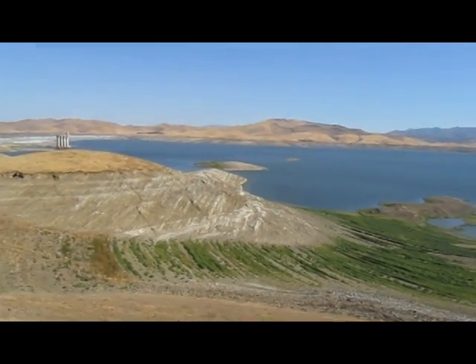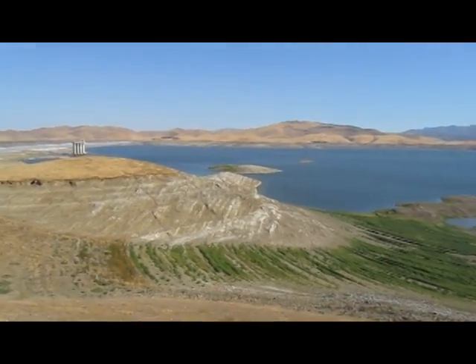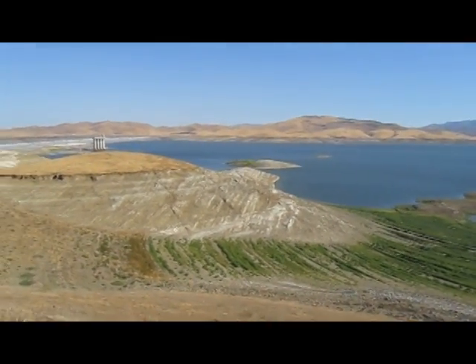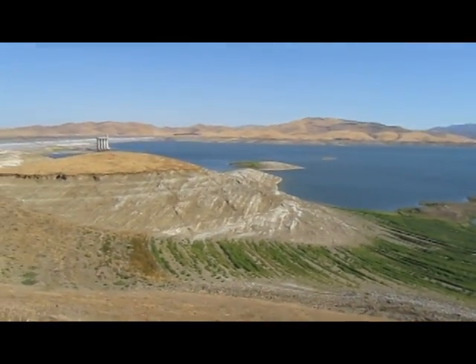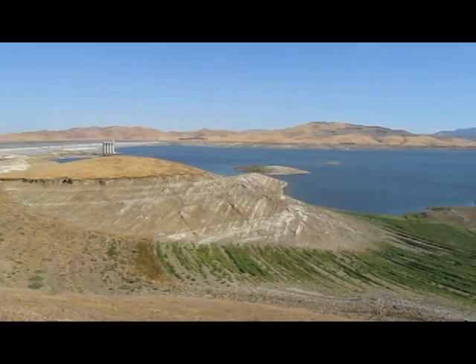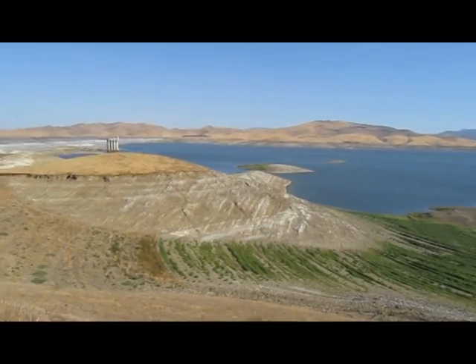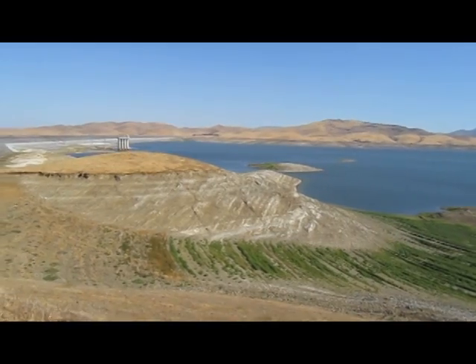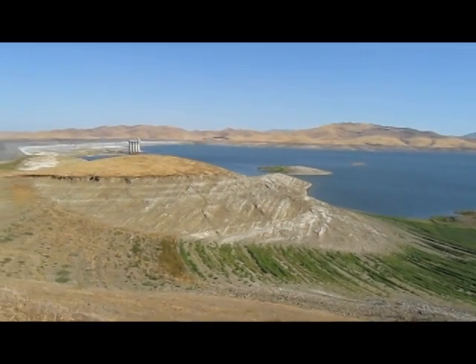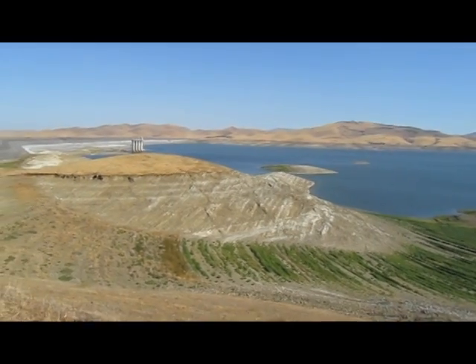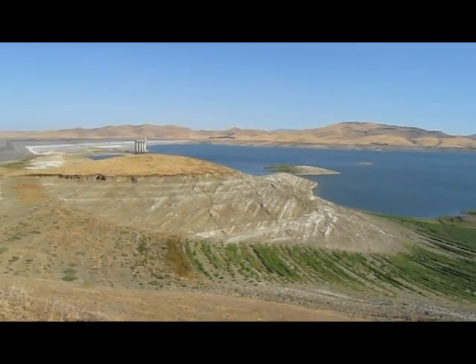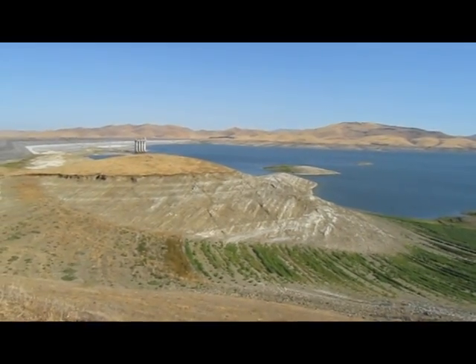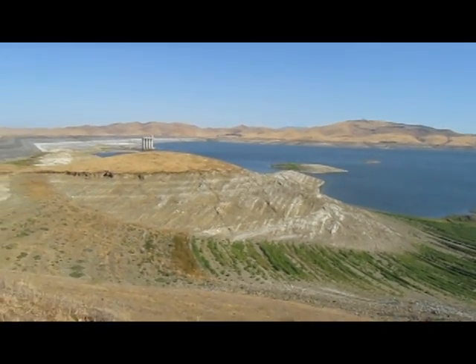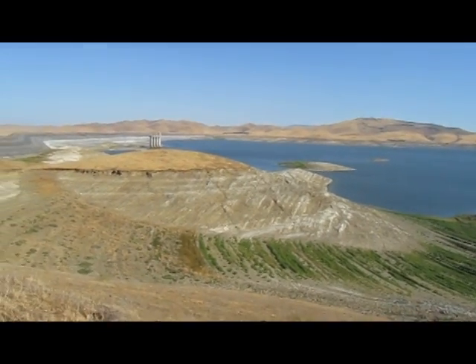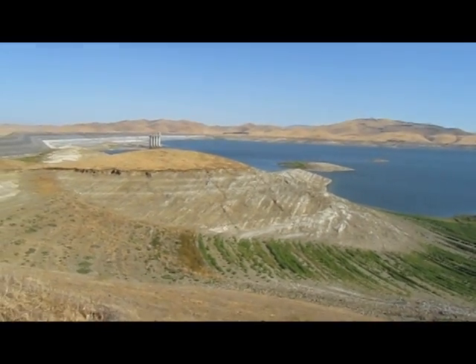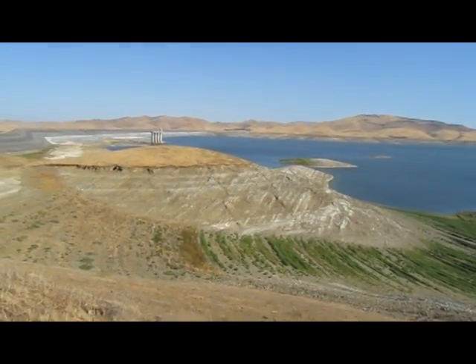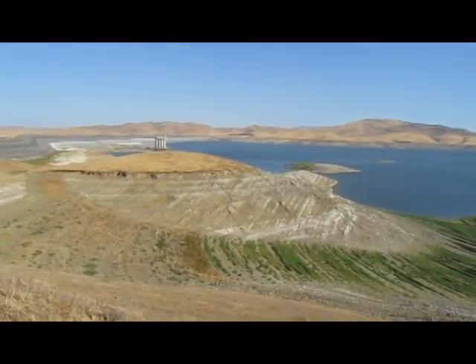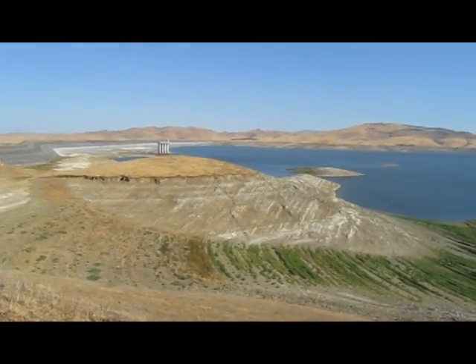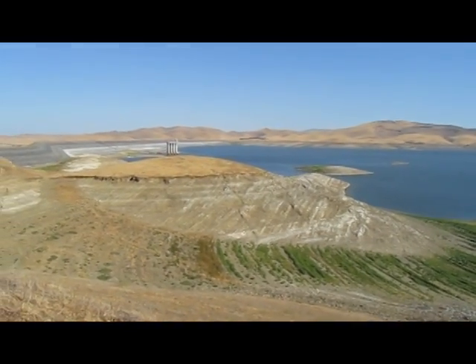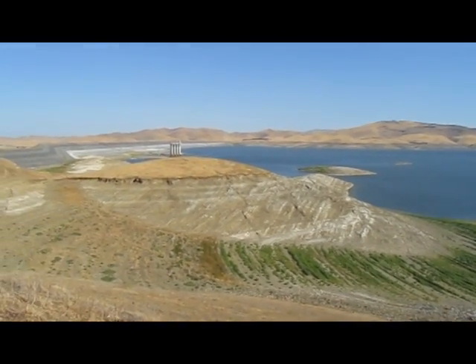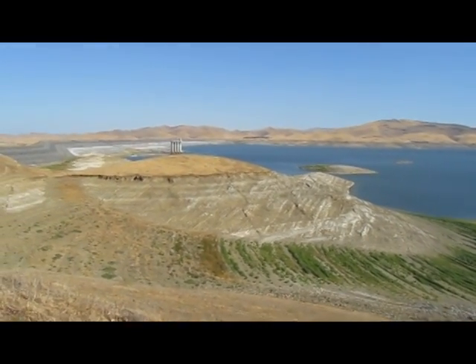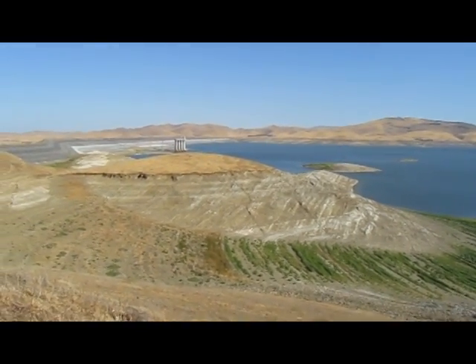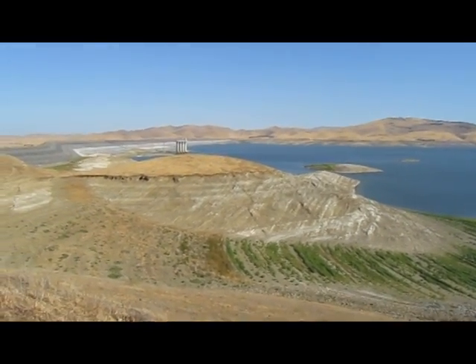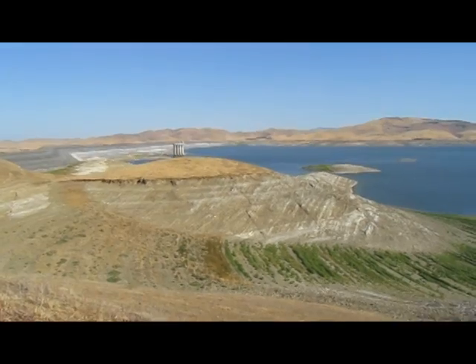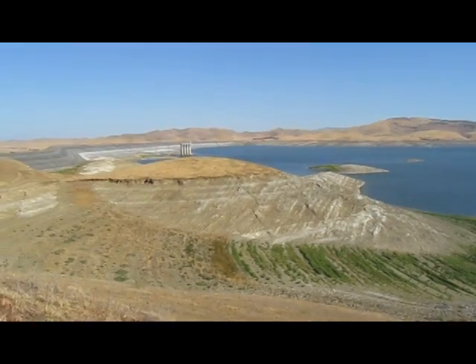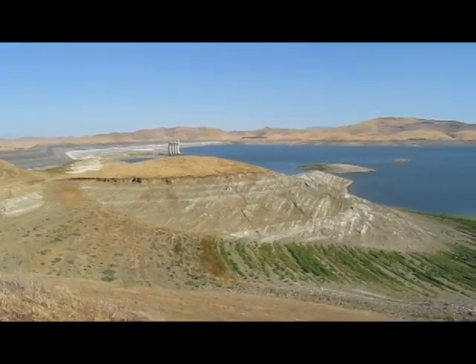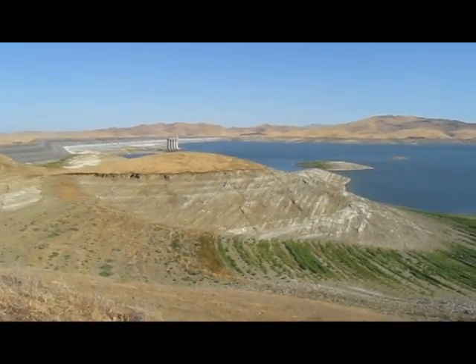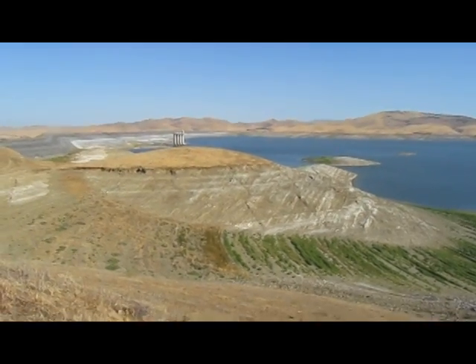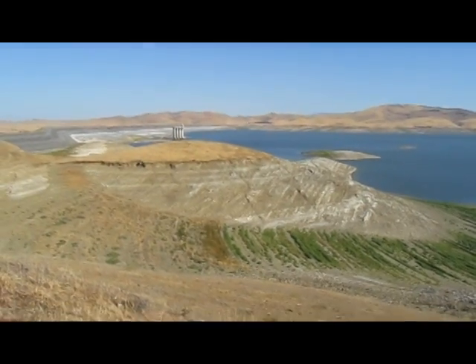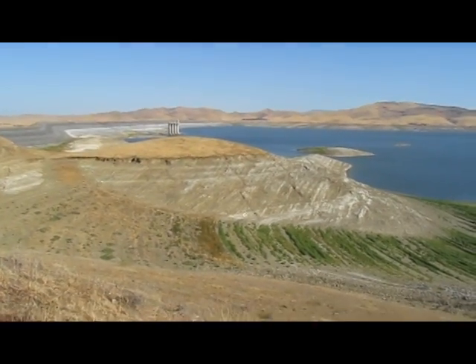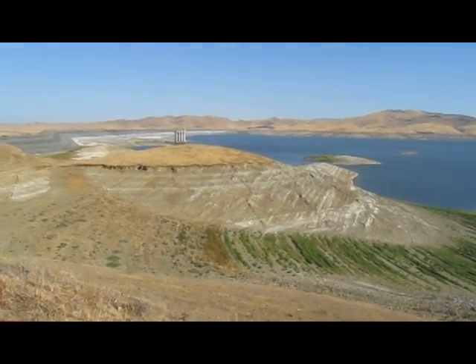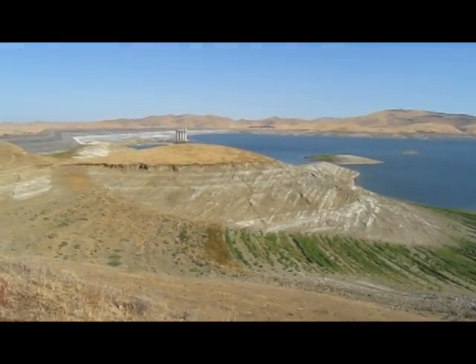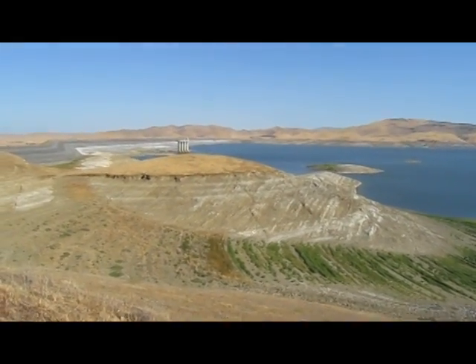The Central Valley Project consists of 500 miles of canals and conduits. The water goes to agricultural lands, wildlife refuges, and cities.